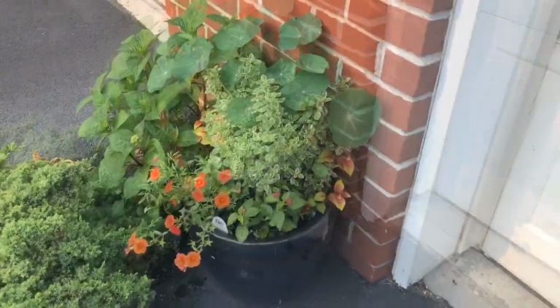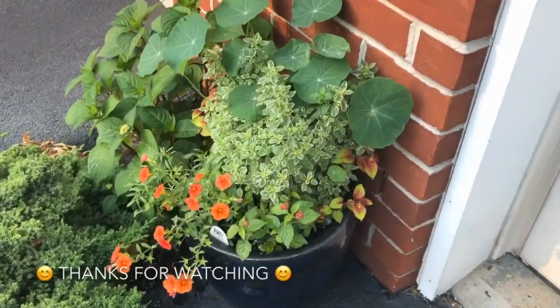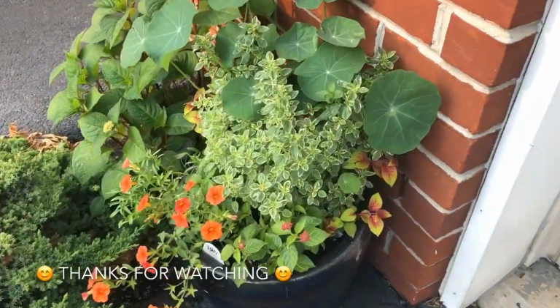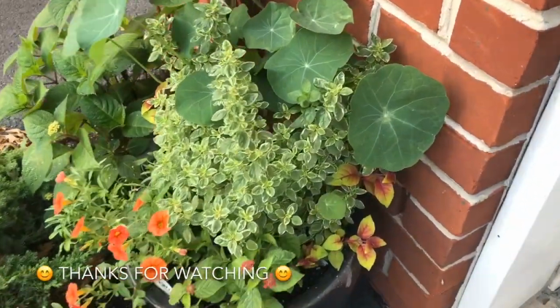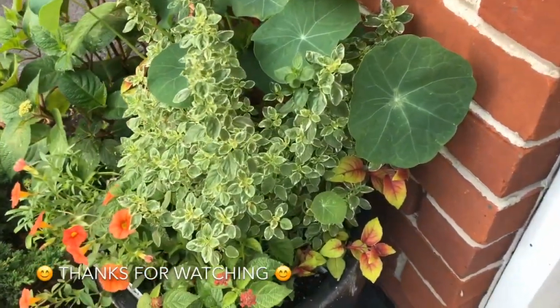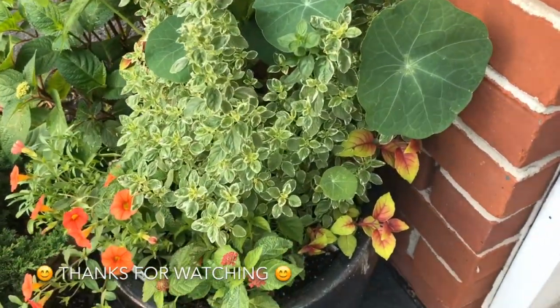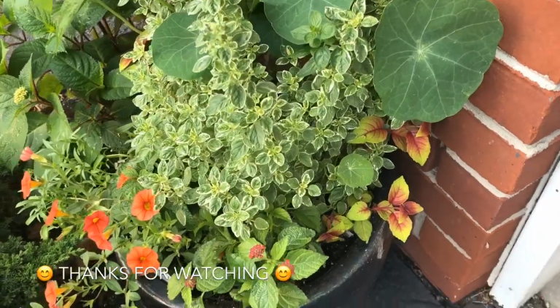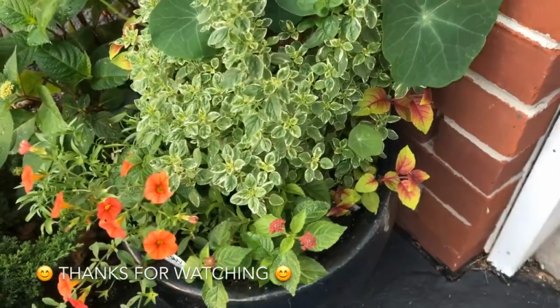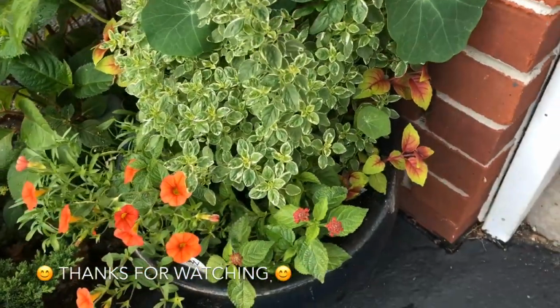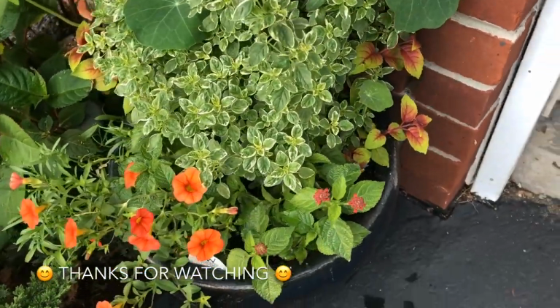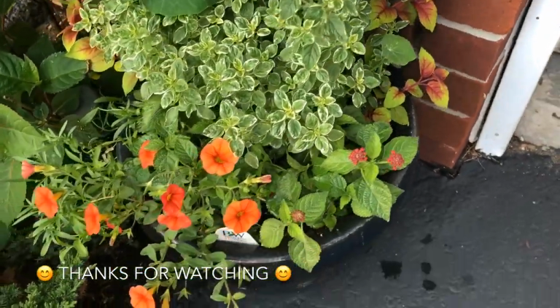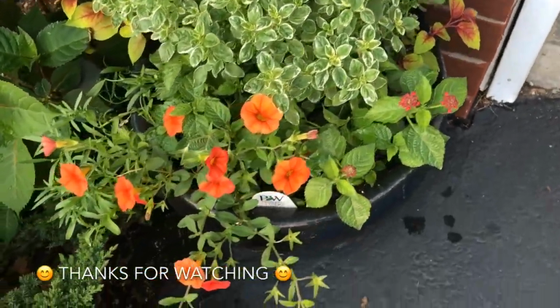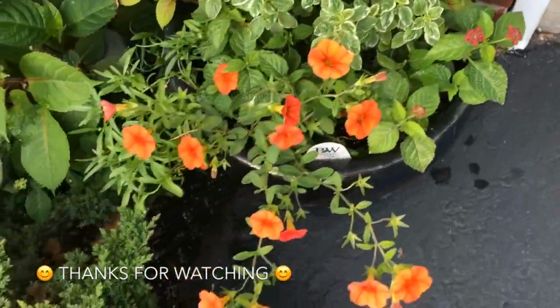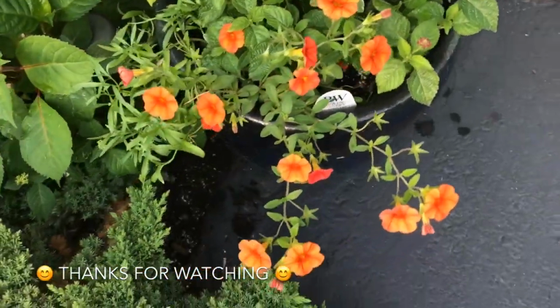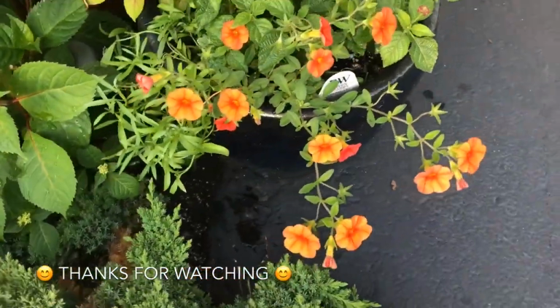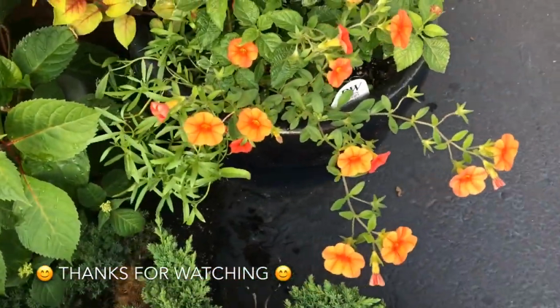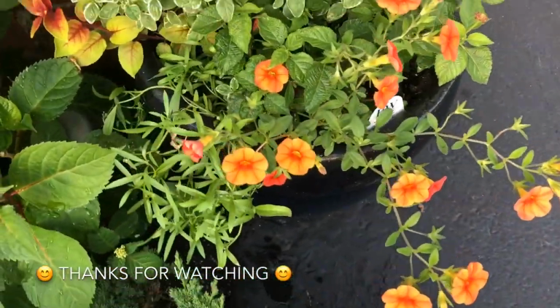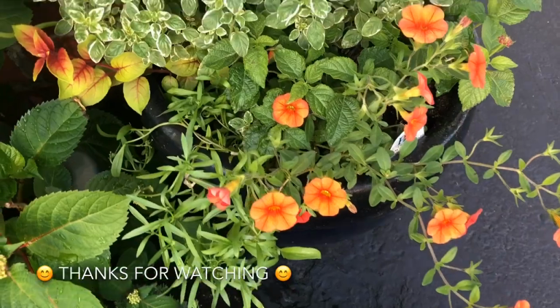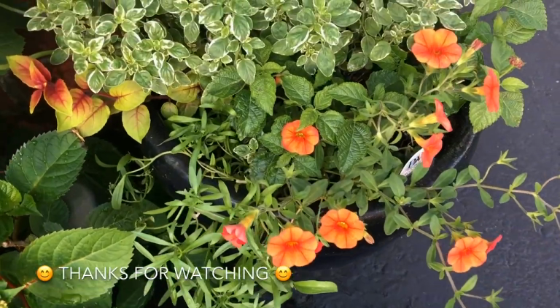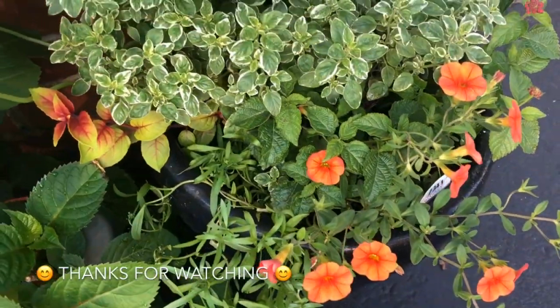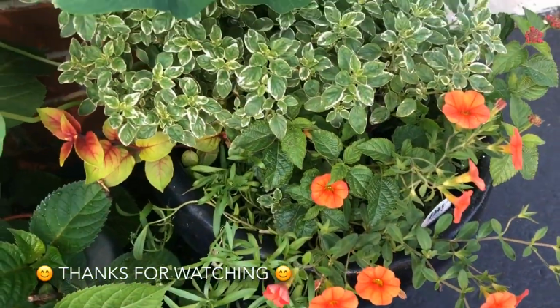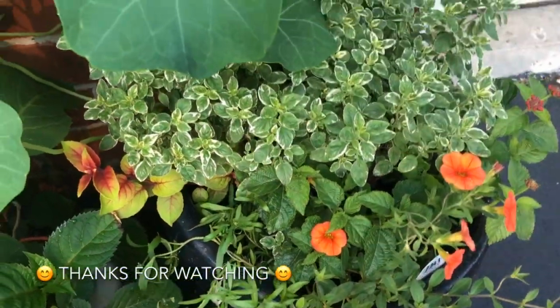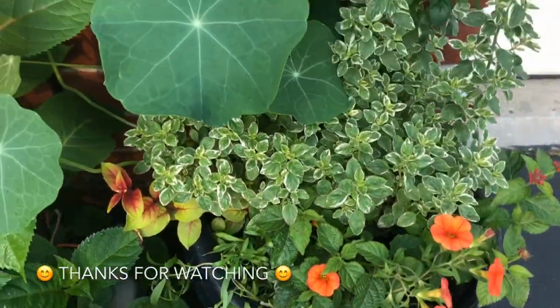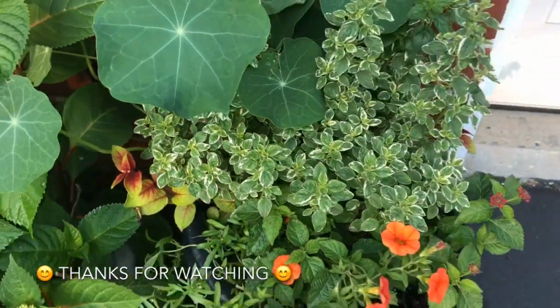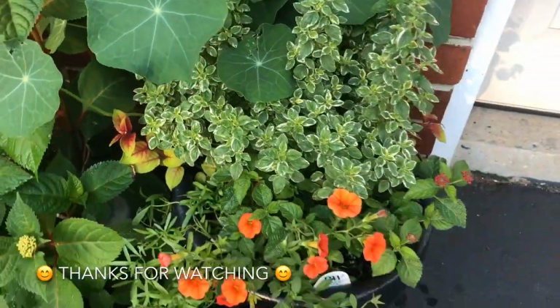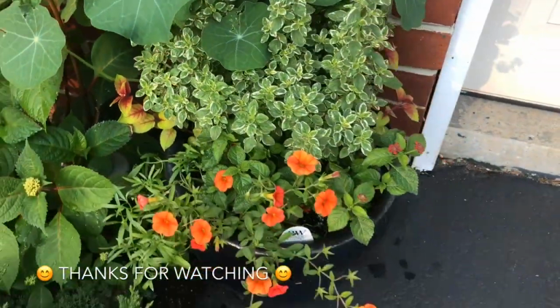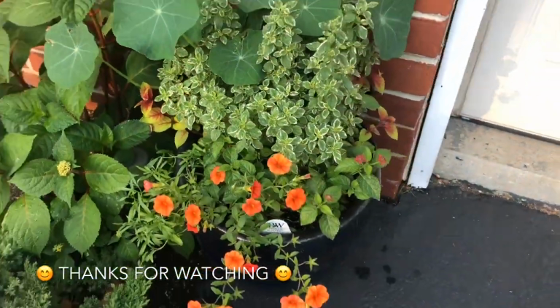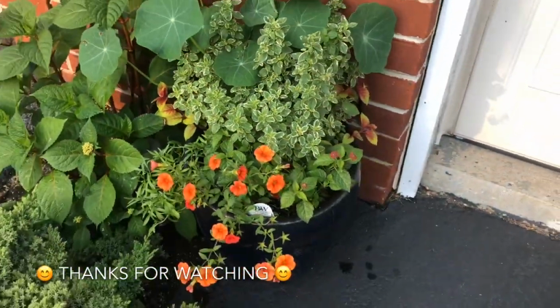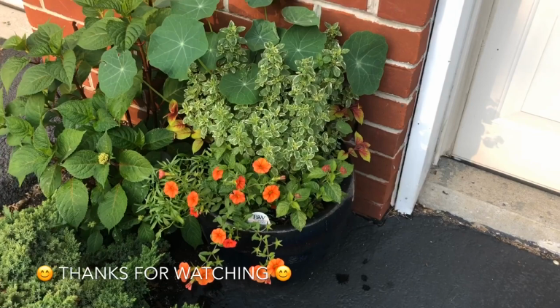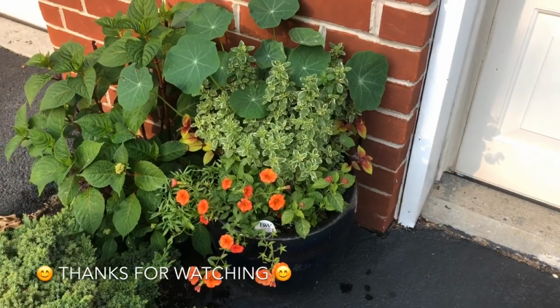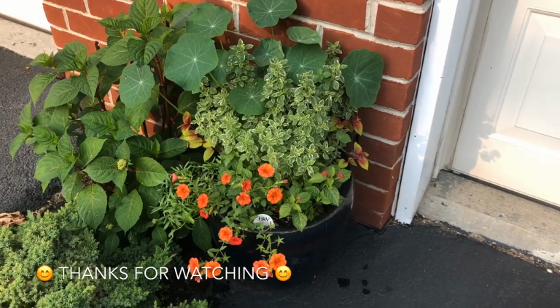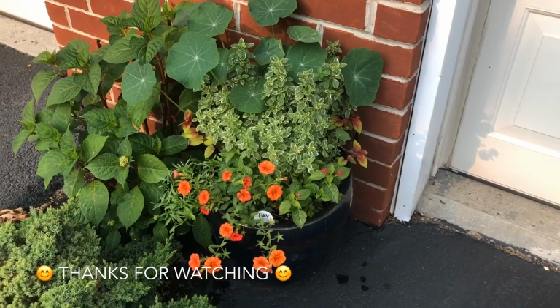Hope you guys enjoyed this video. If you did, give it a thumbs up and subscribe, and let me know down below — what are your favorite summer annuals for summer containers? All right, you guys, until next time.